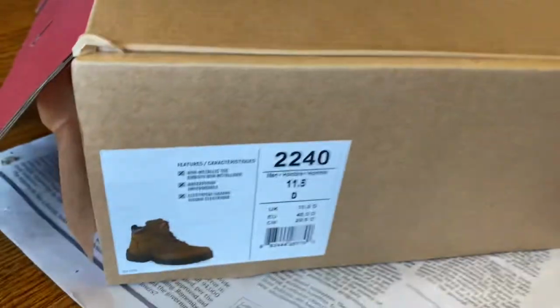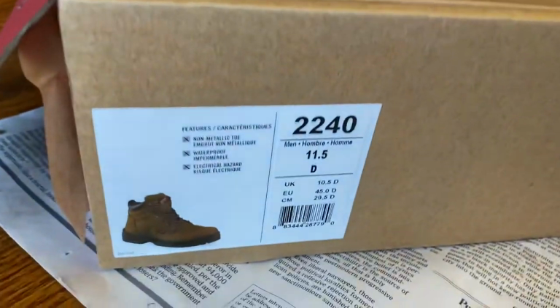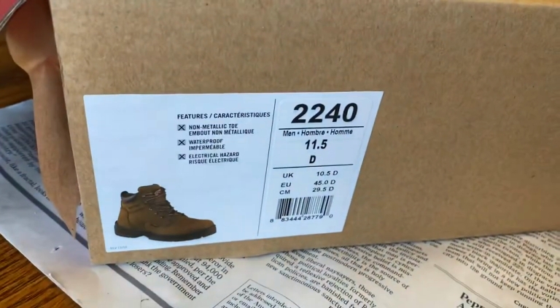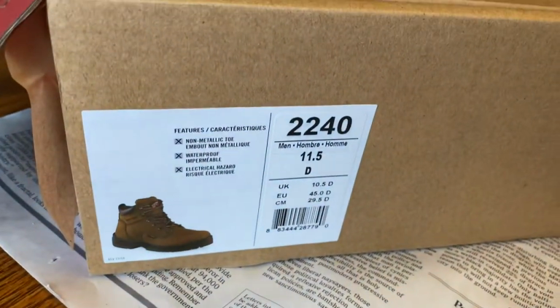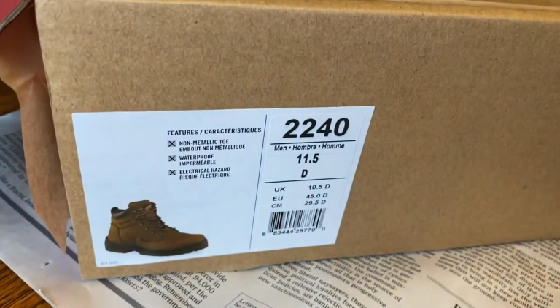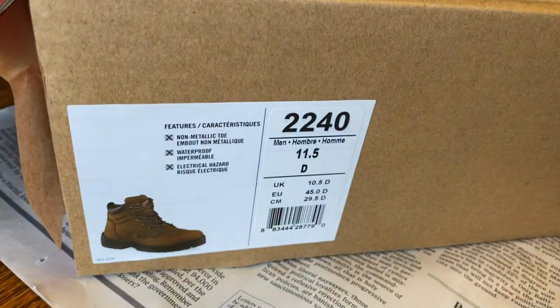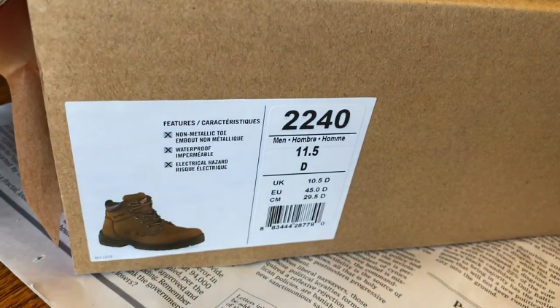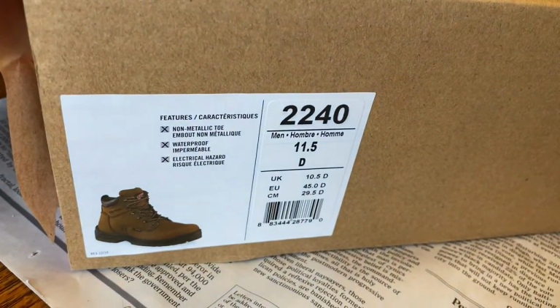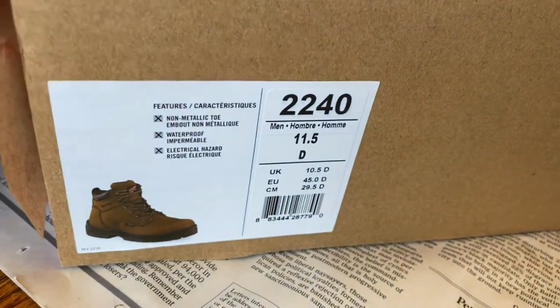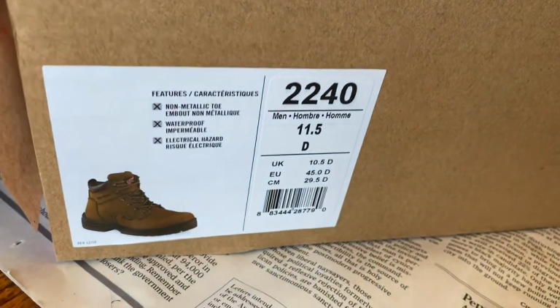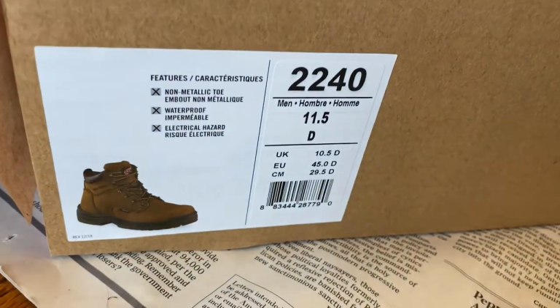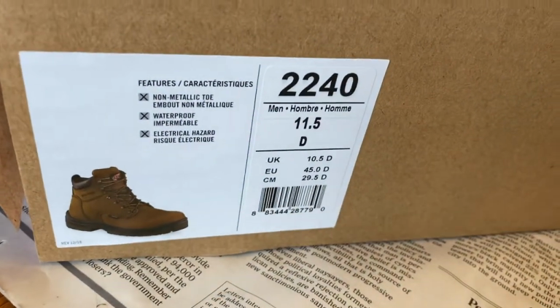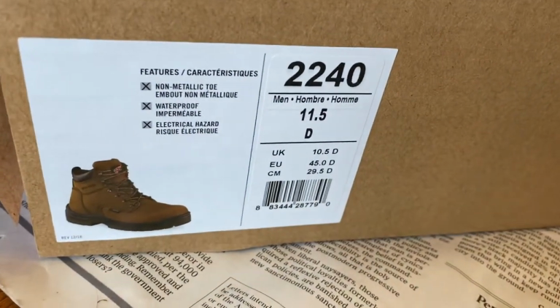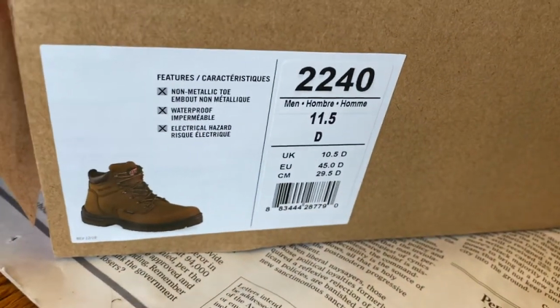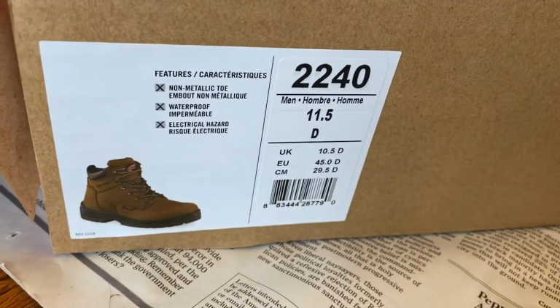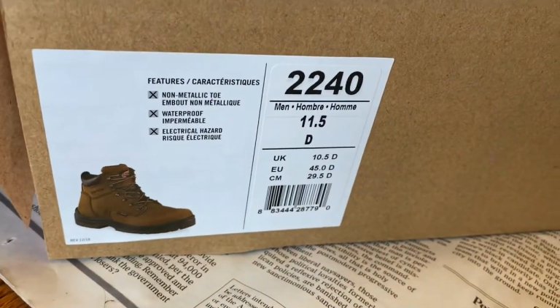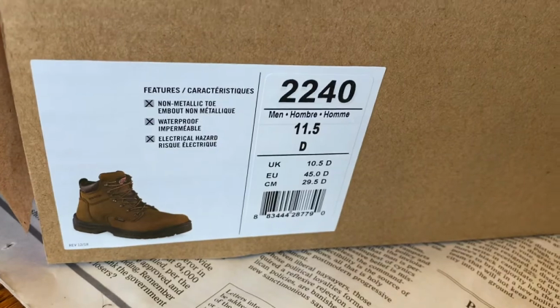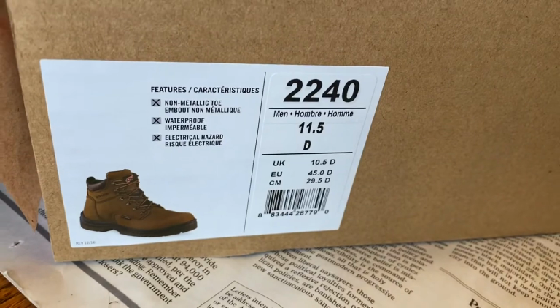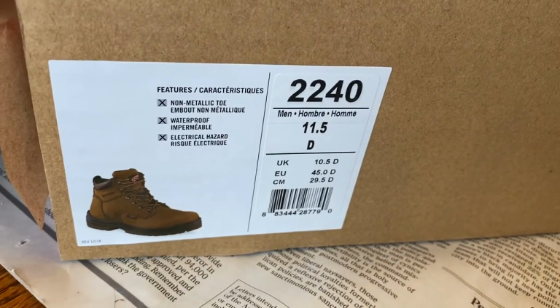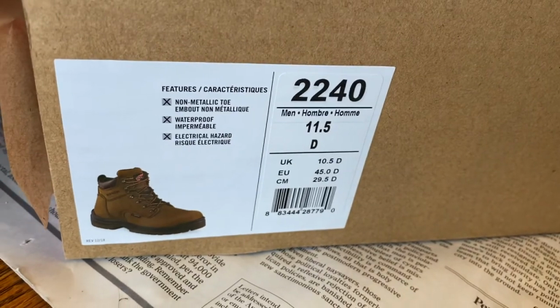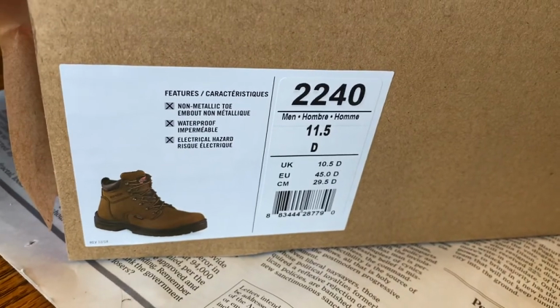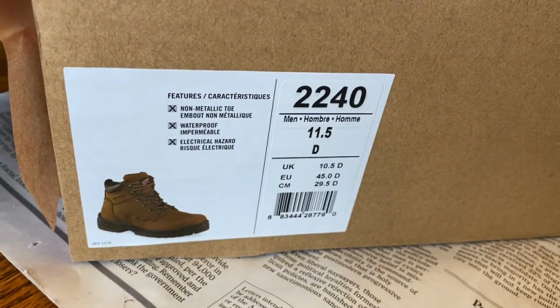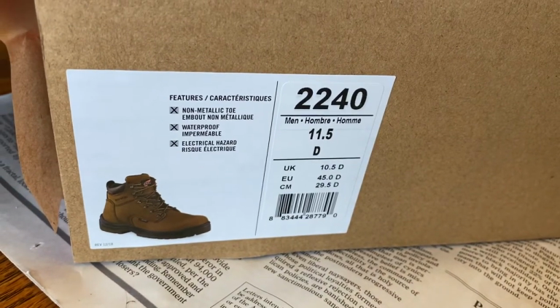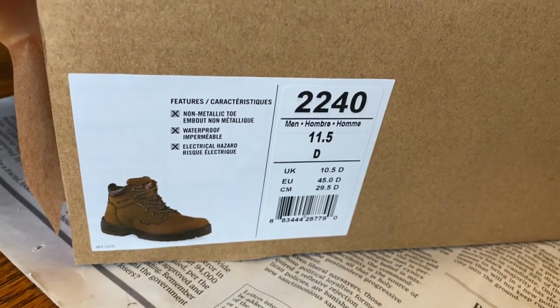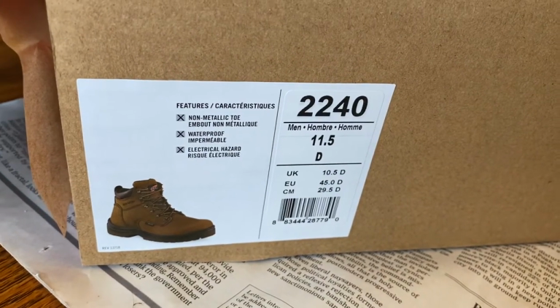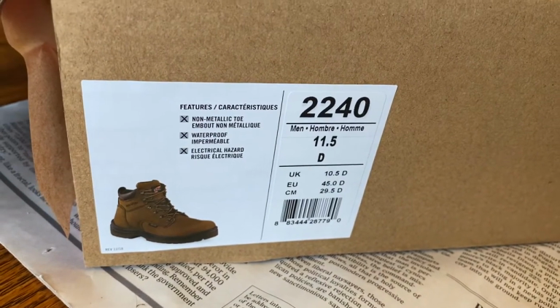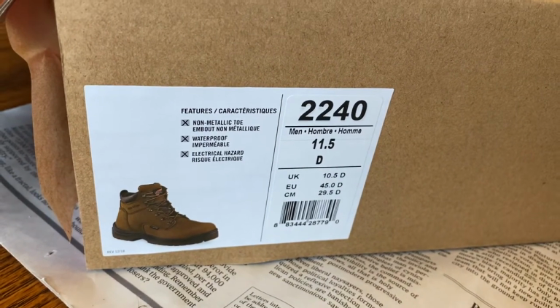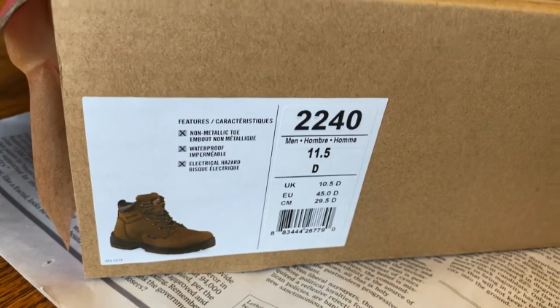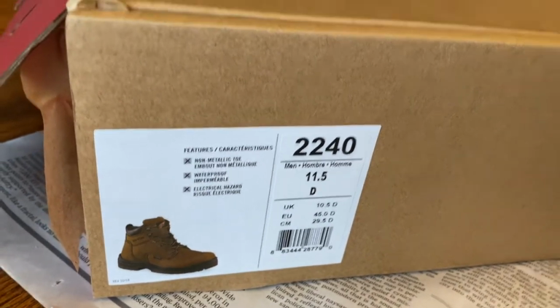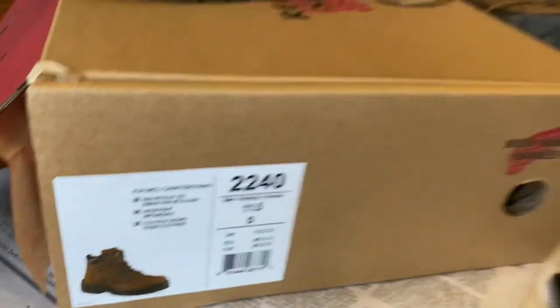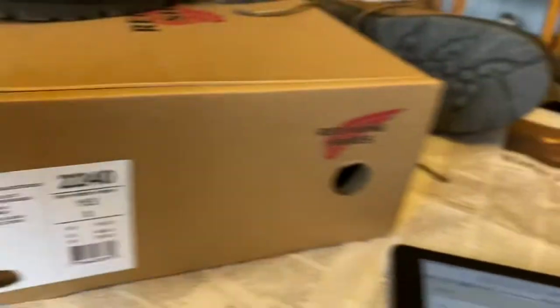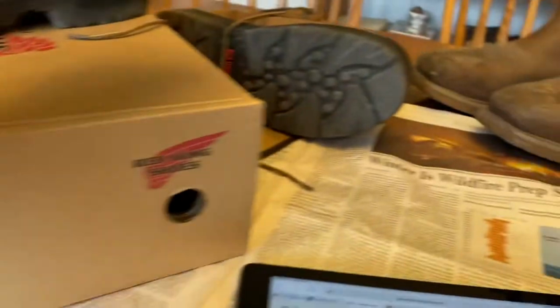These are the 2240 model King Toe steel toe boots. They're also called 435 — I've heard that a lot.